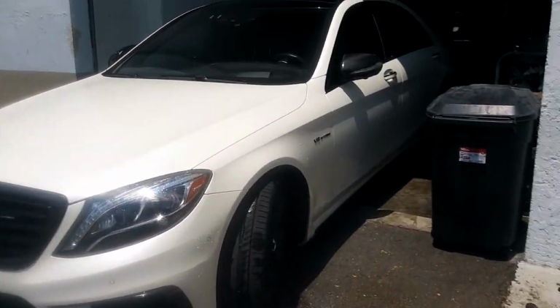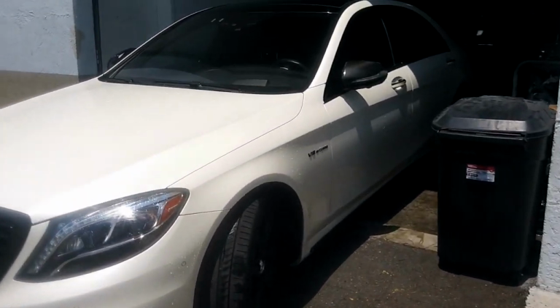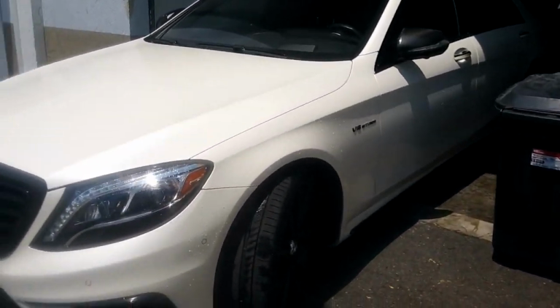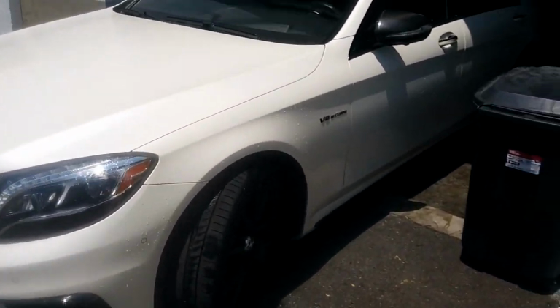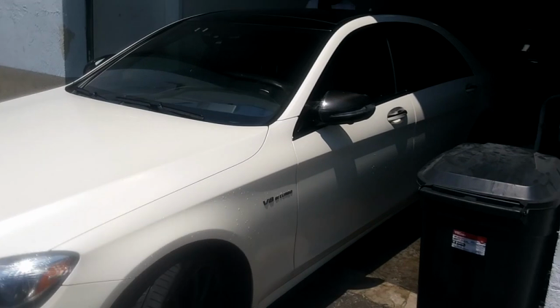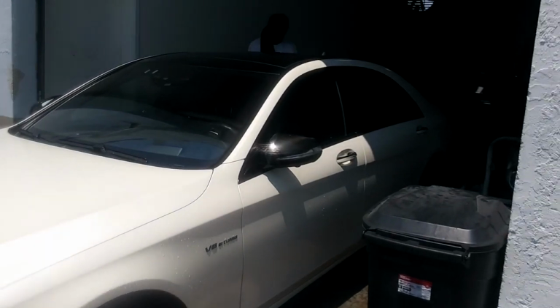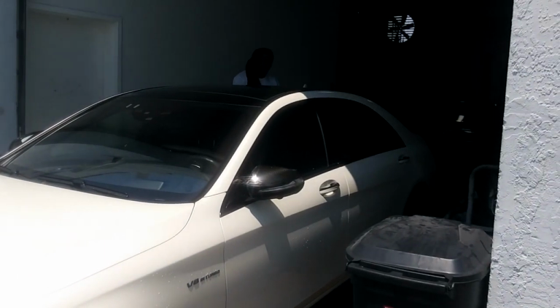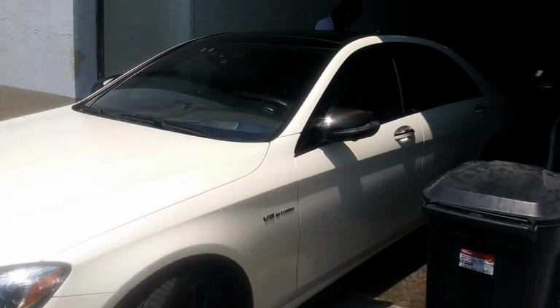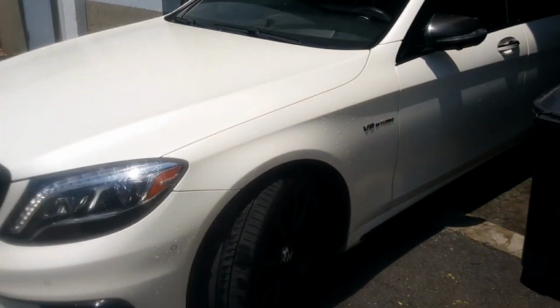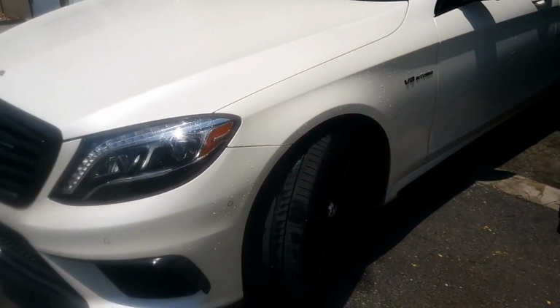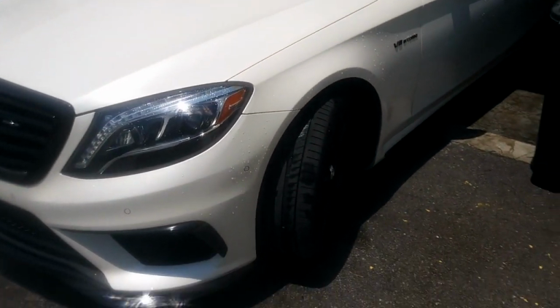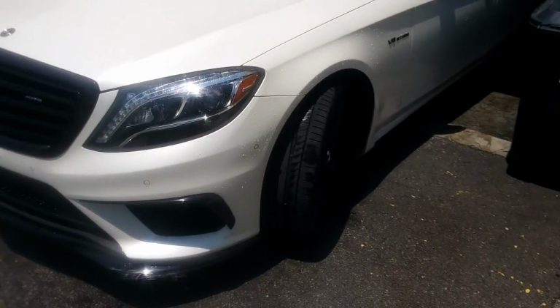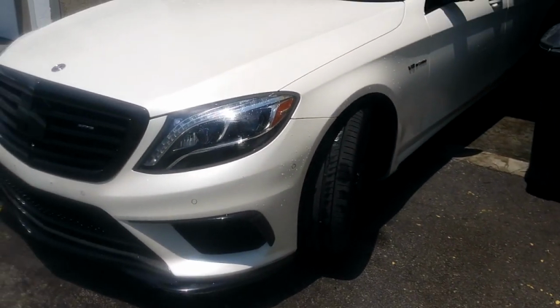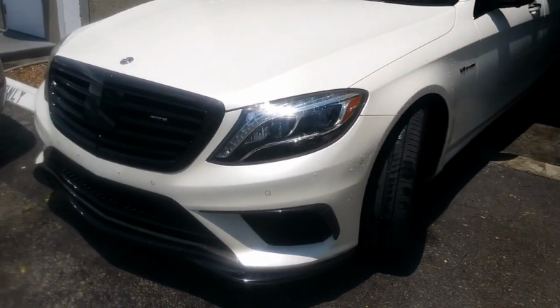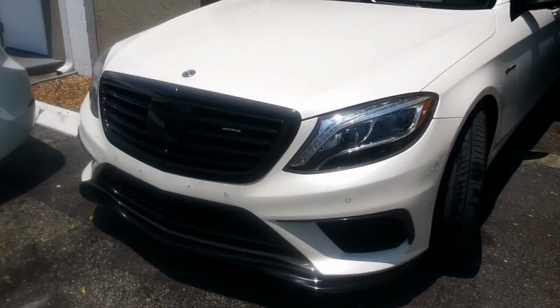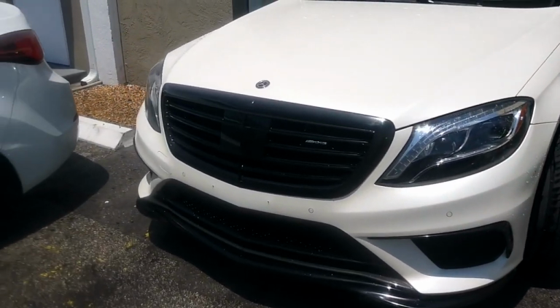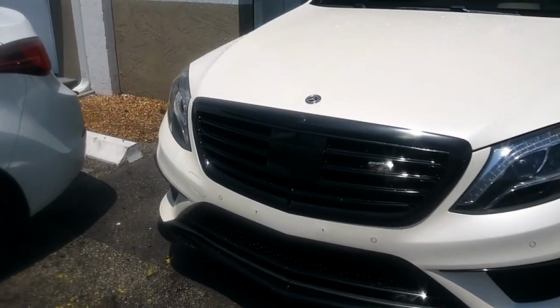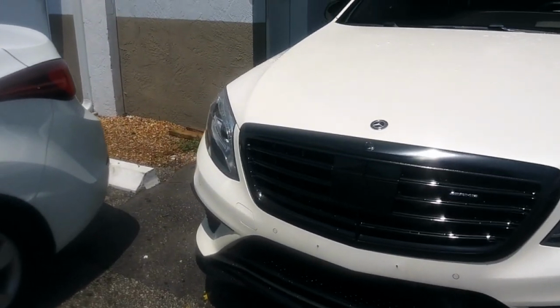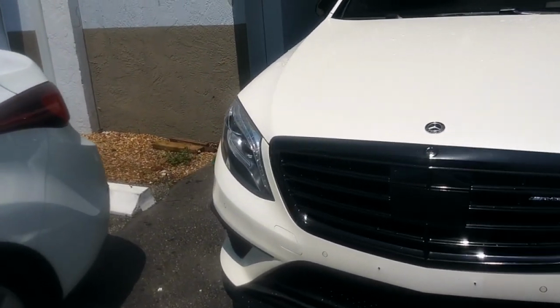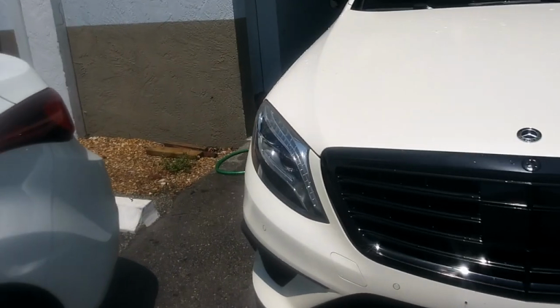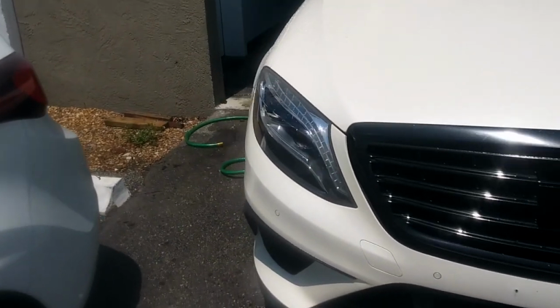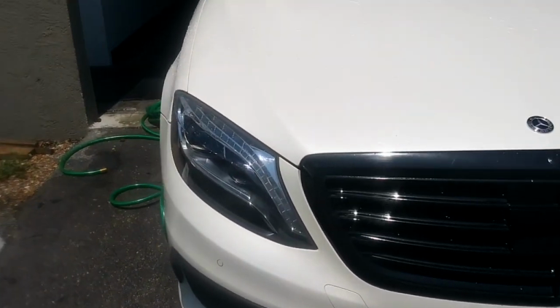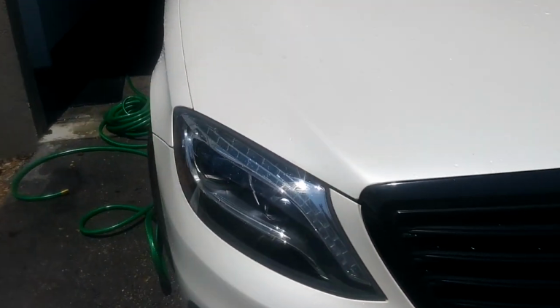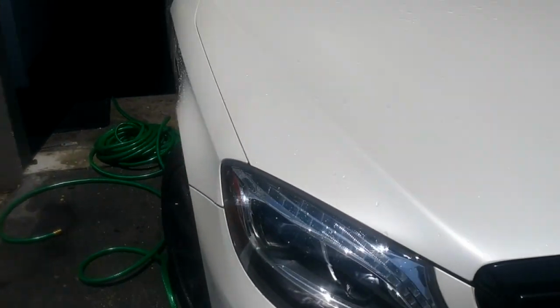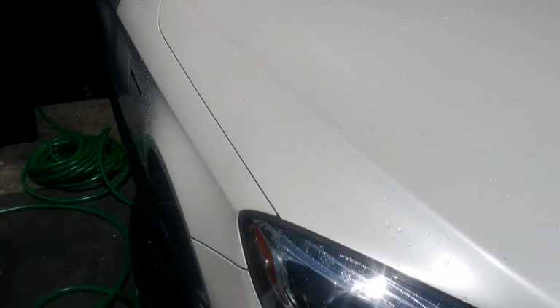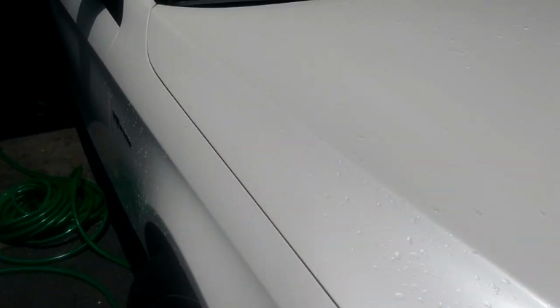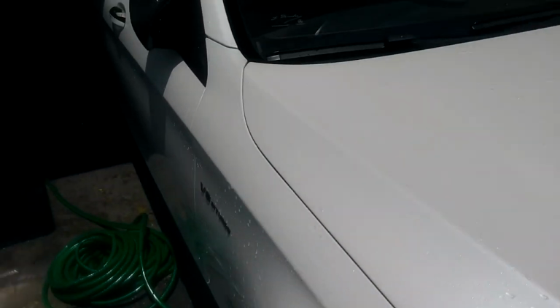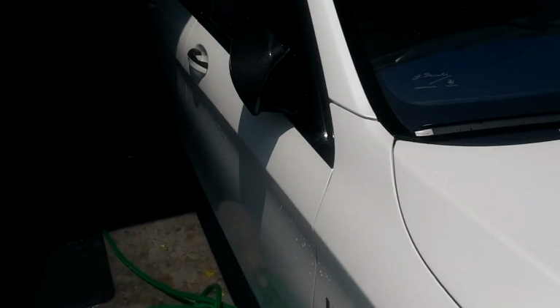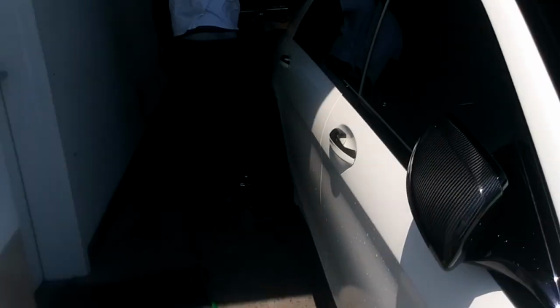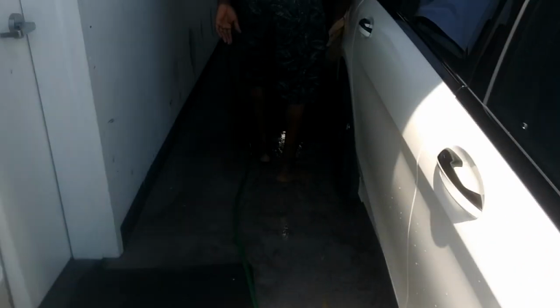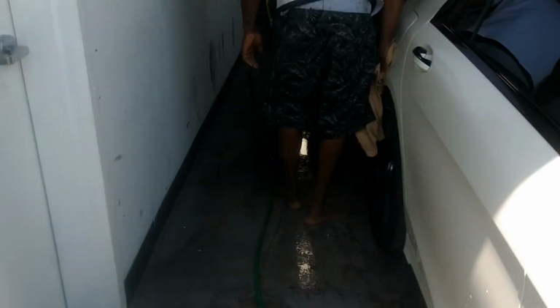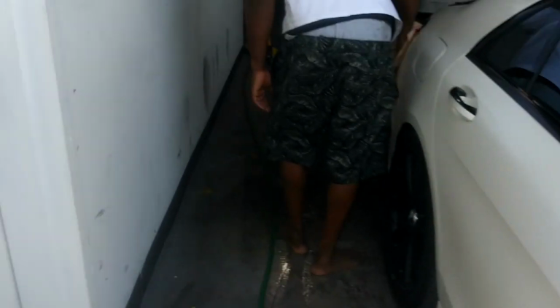I just did the rear brakes with him, so now he's just giving it a quick wipe off. We got to get back to more important stuff than Mercedes — back to the FX.